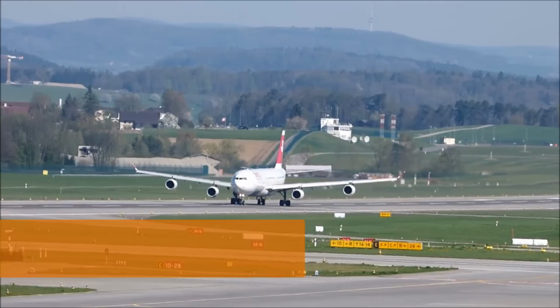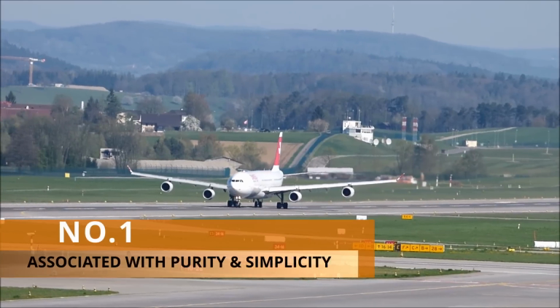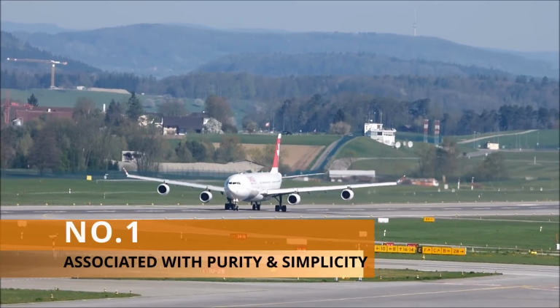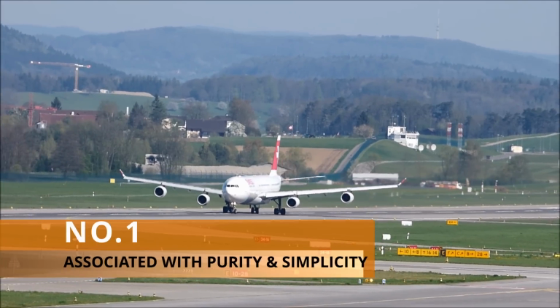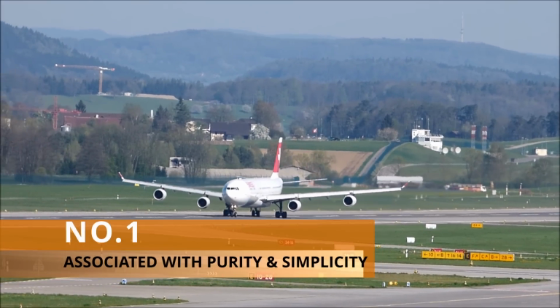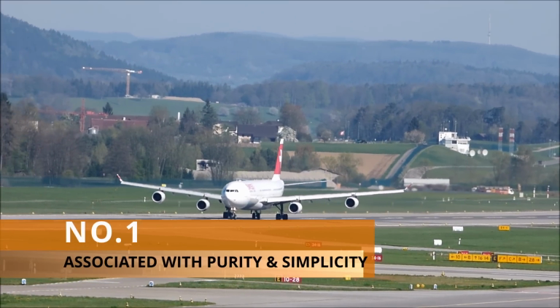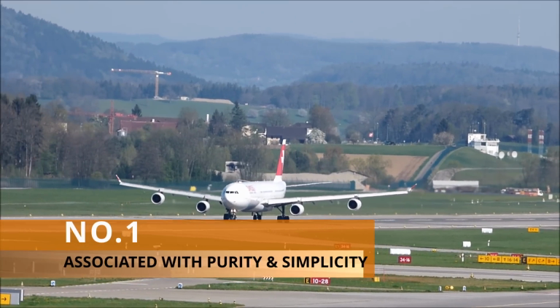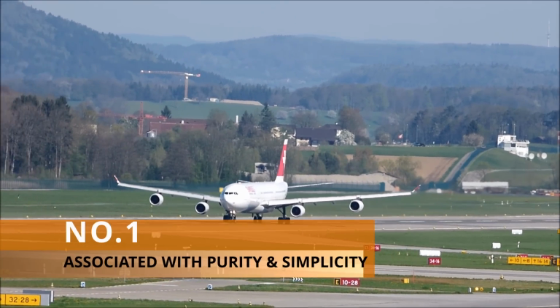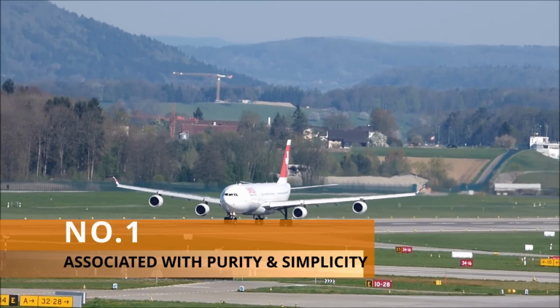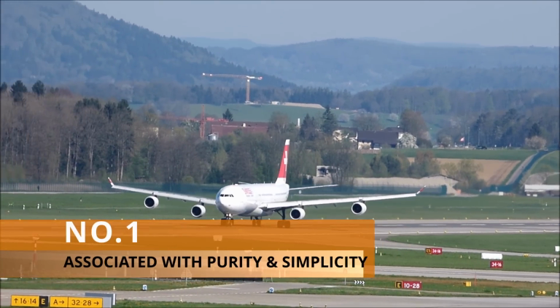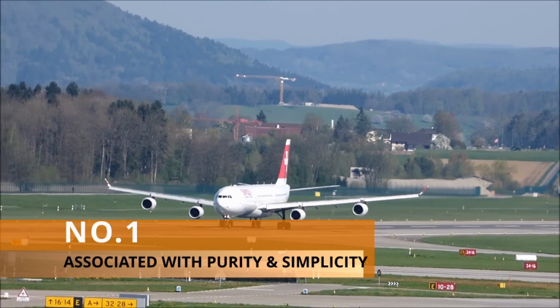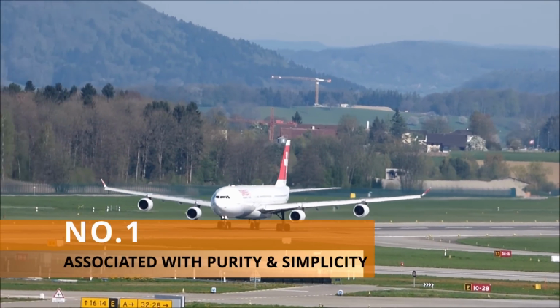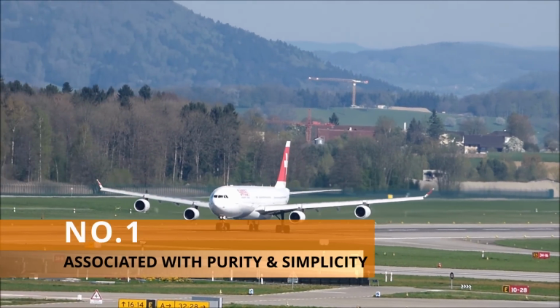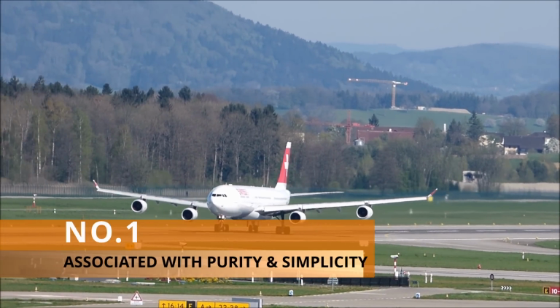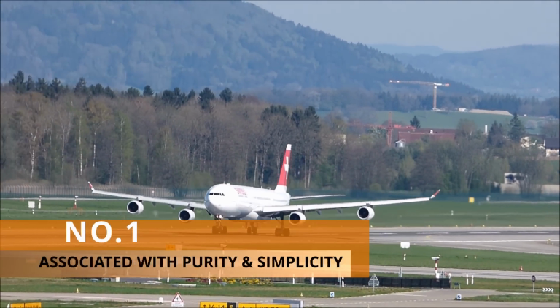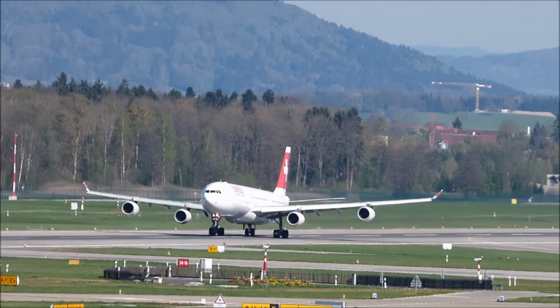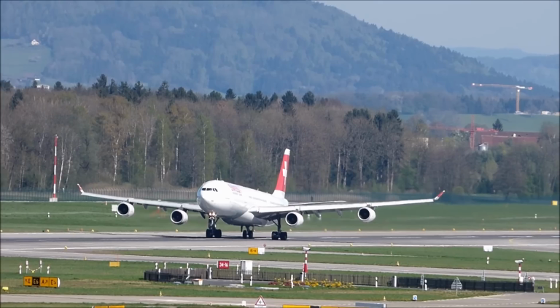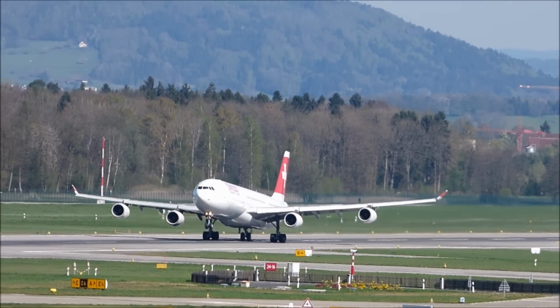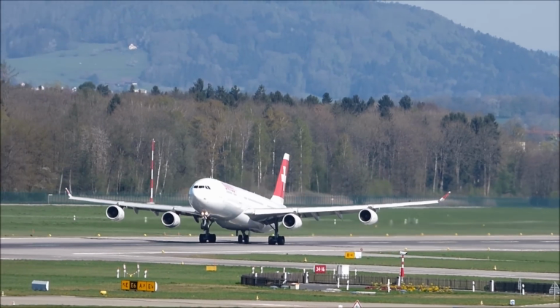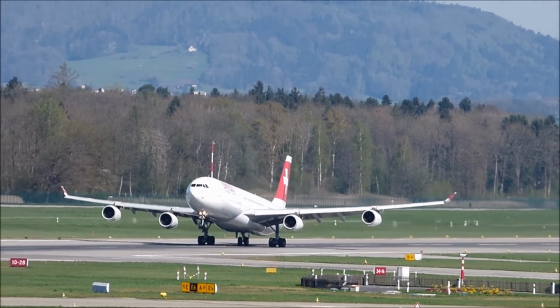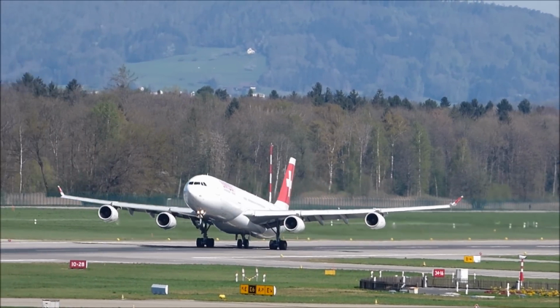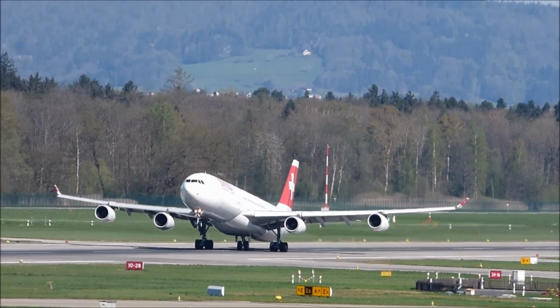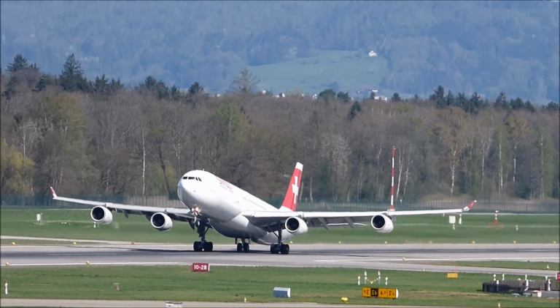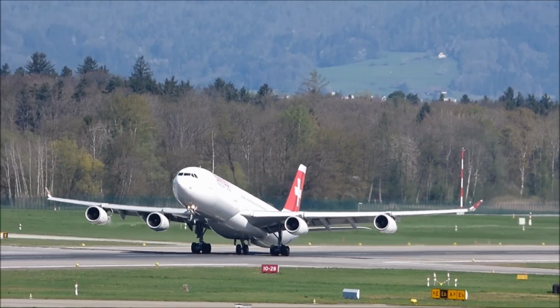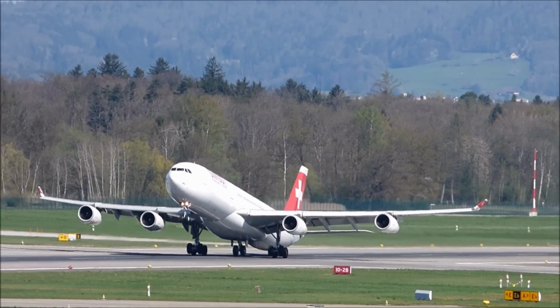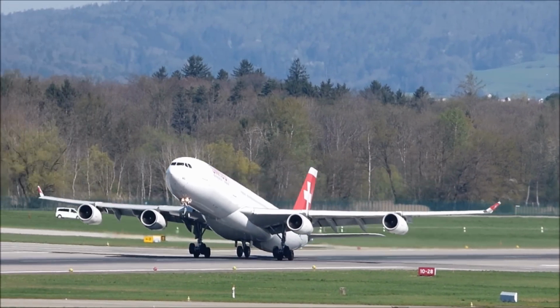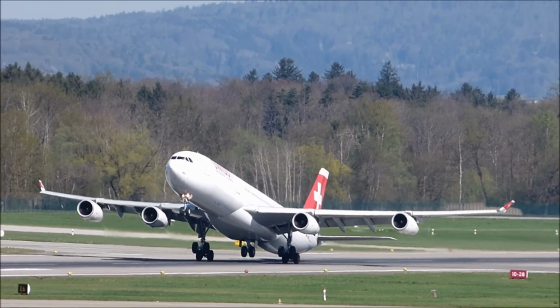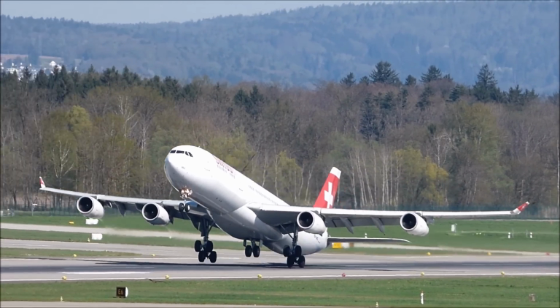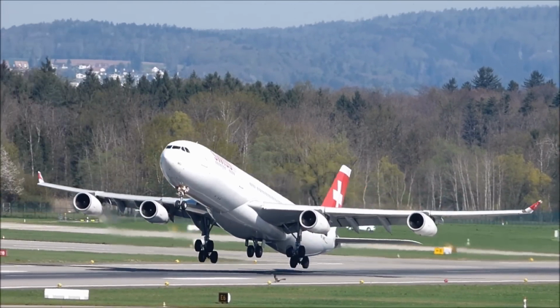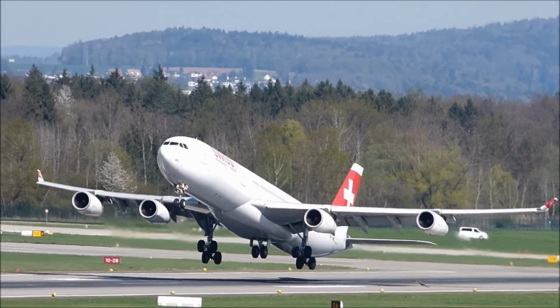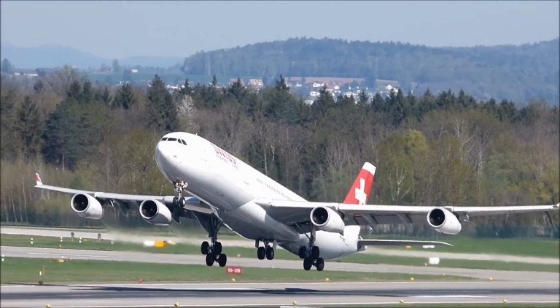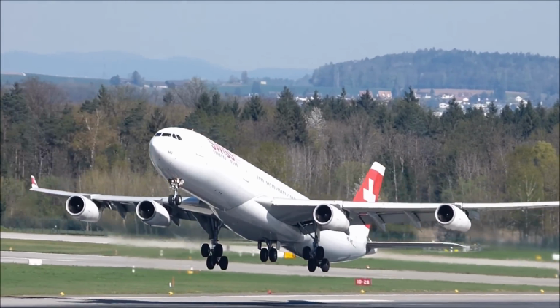Number 1. The white color of planes is often associated with purity and simplicity. But there's more to this color than meets the eye. In fact, the history of why planes are painted white is quite interesting.